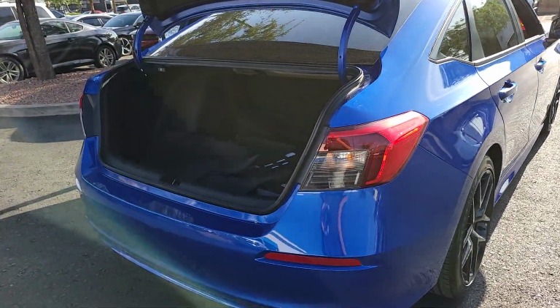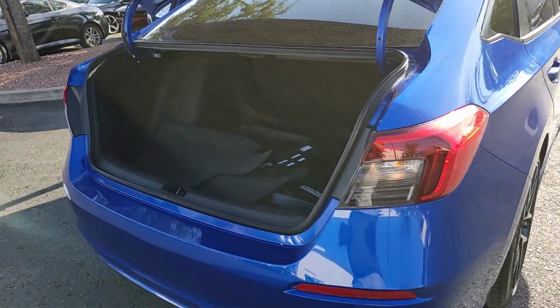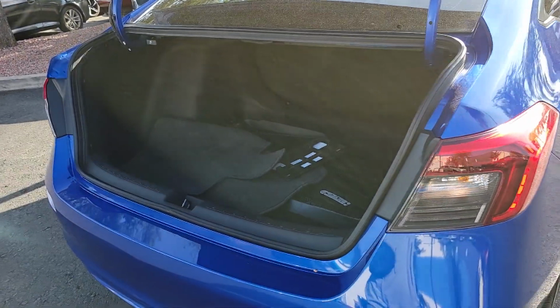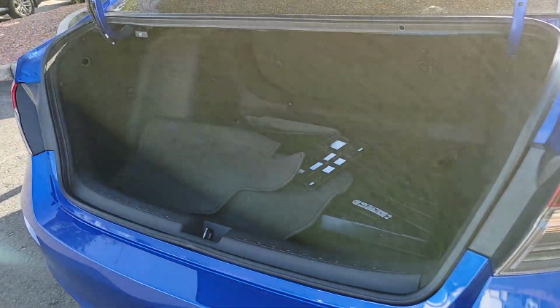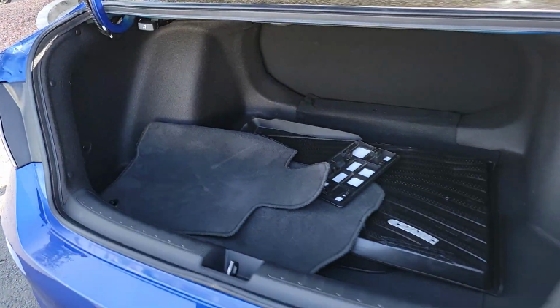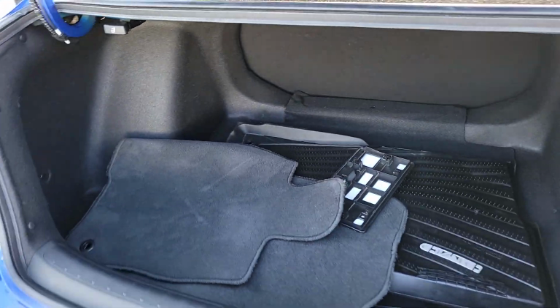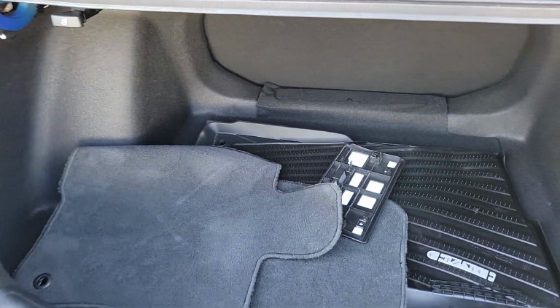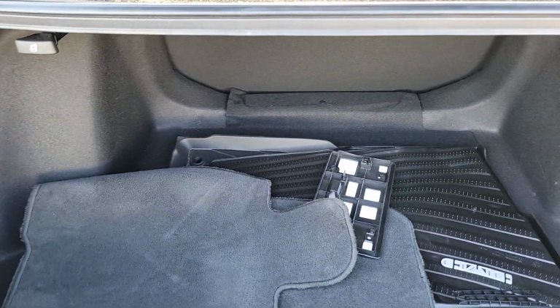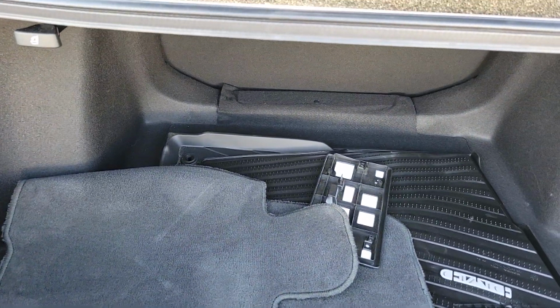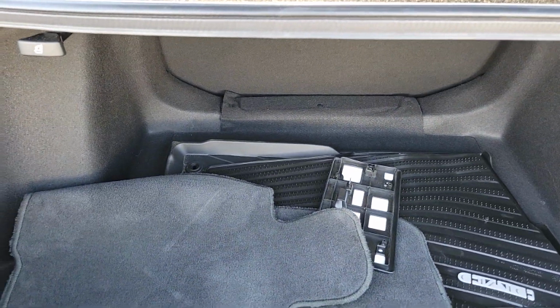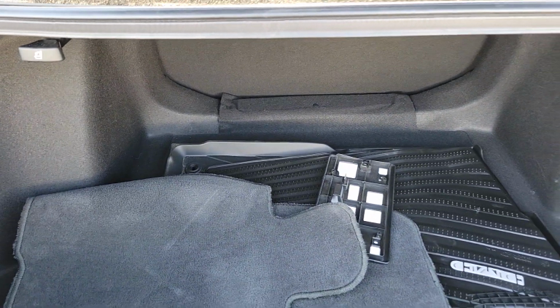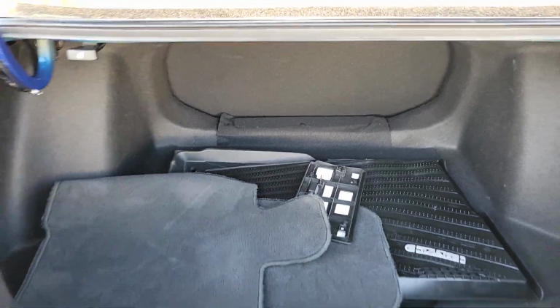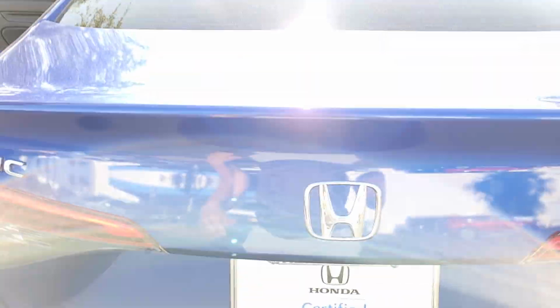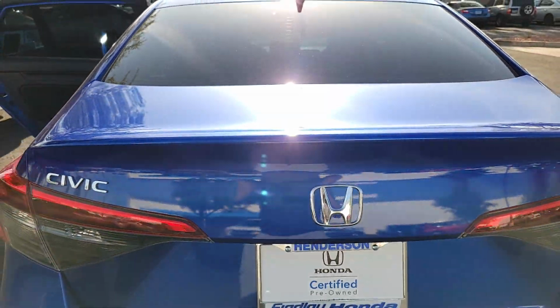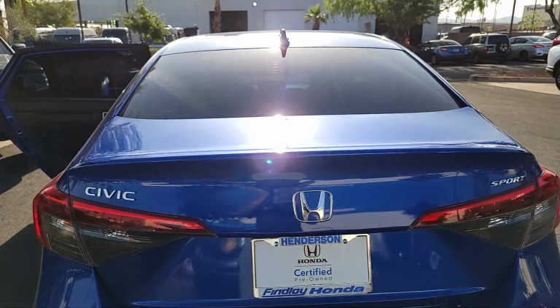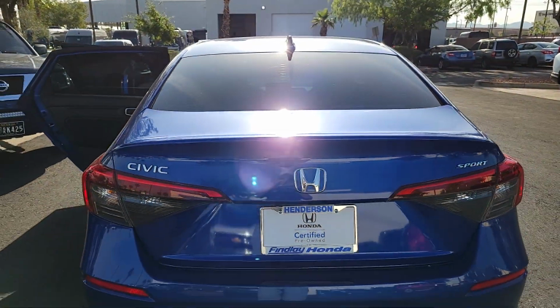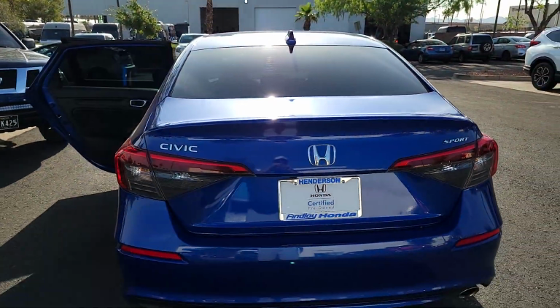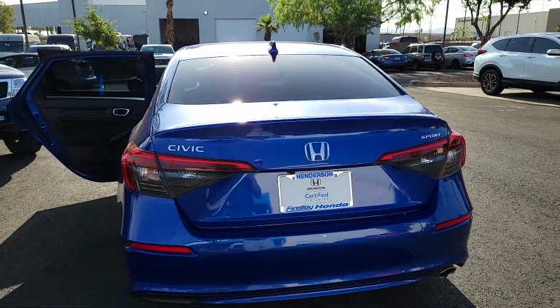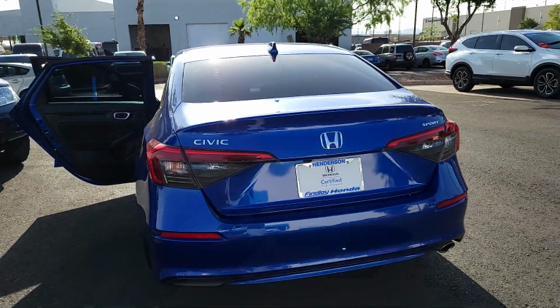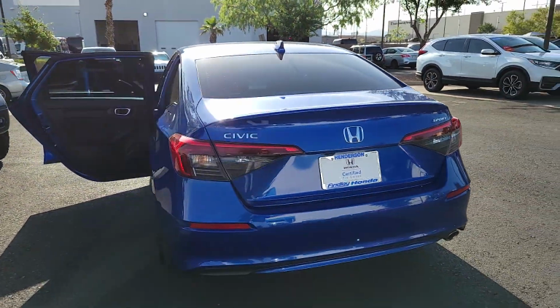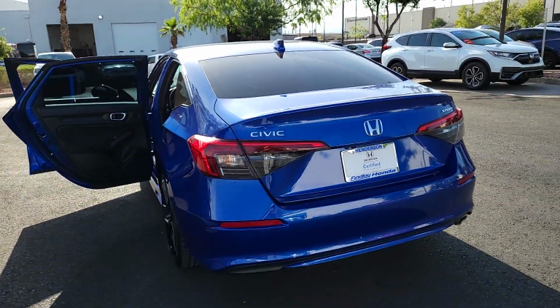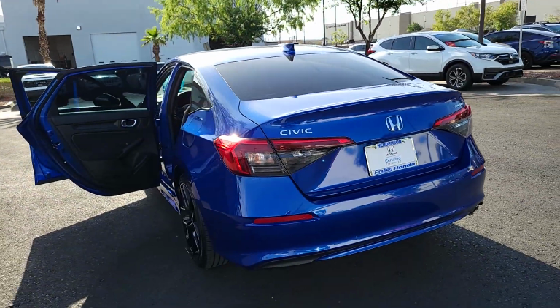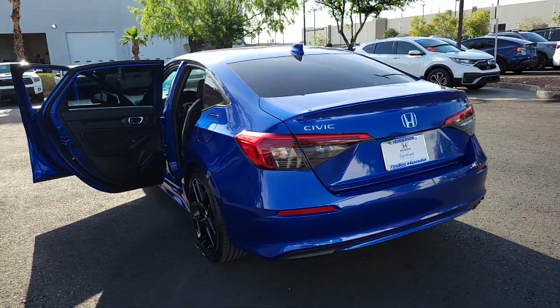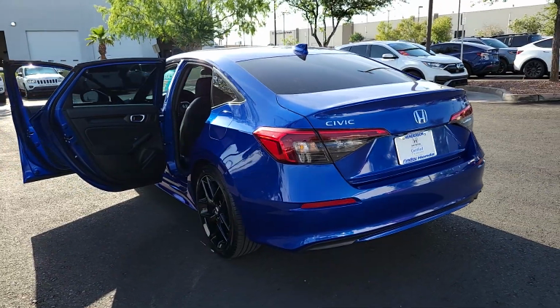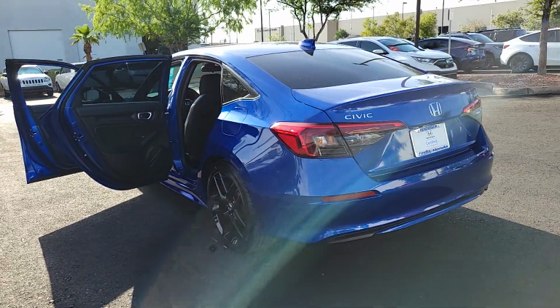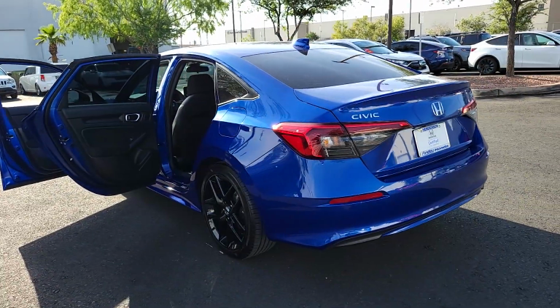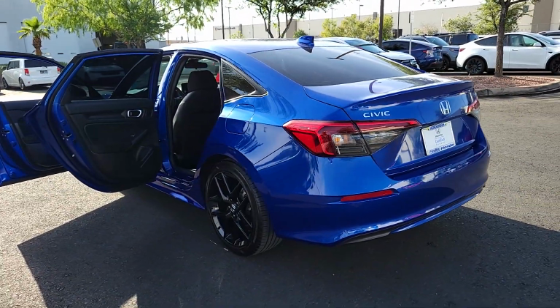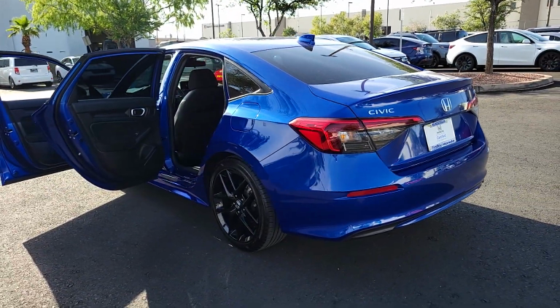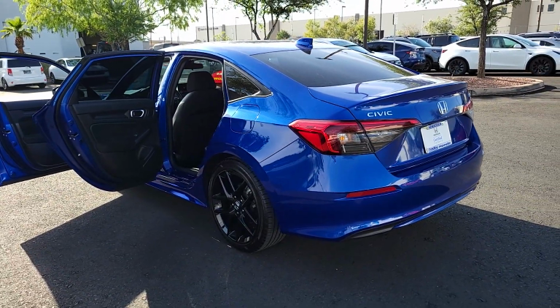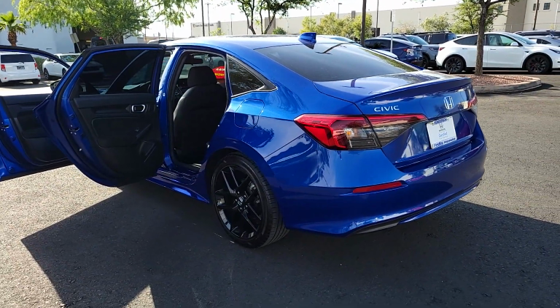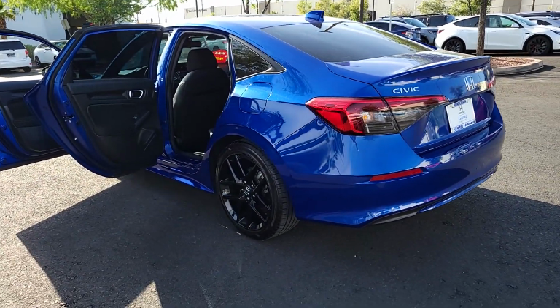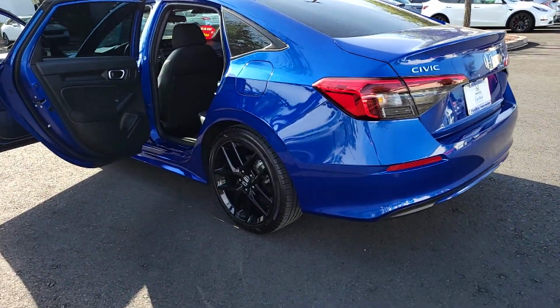These are just some of the great options this vehicle comes with: backup camera, alarm, Bluetooth connection, leather steering wheel, tire pressure monitoring system, floor mats, engine immobilizer, bucket seats, cruise control, and AC.